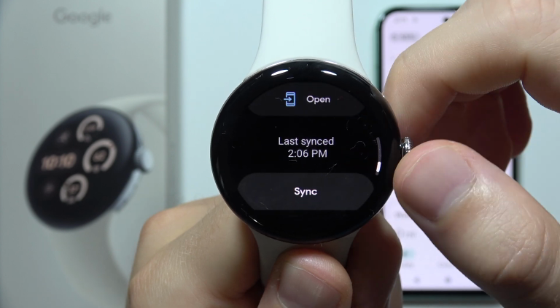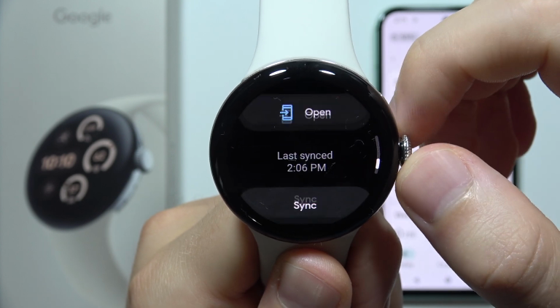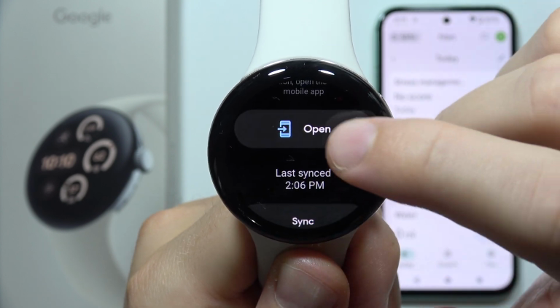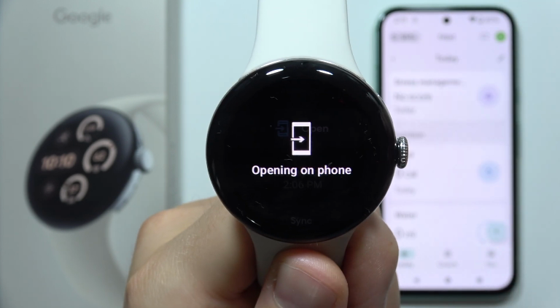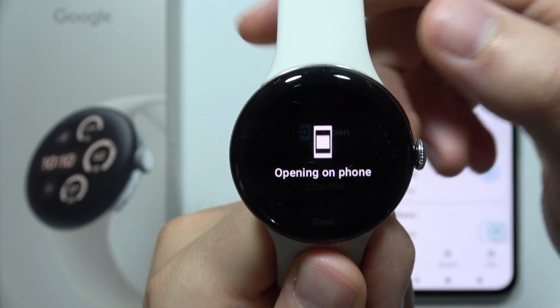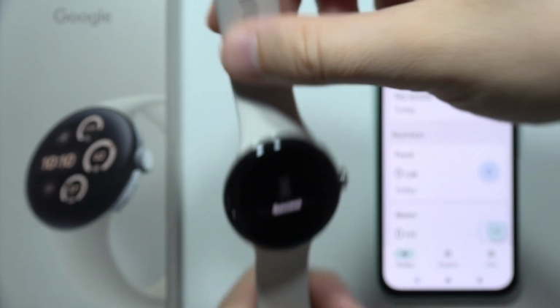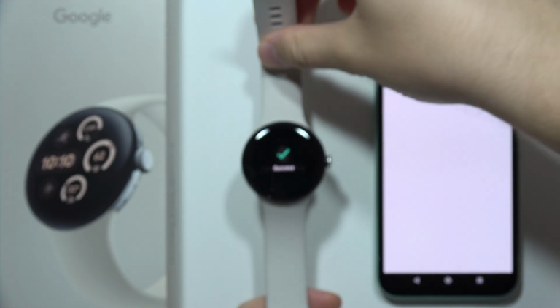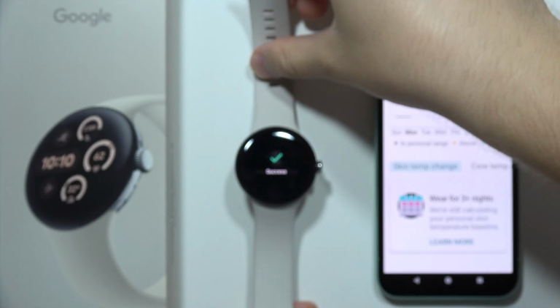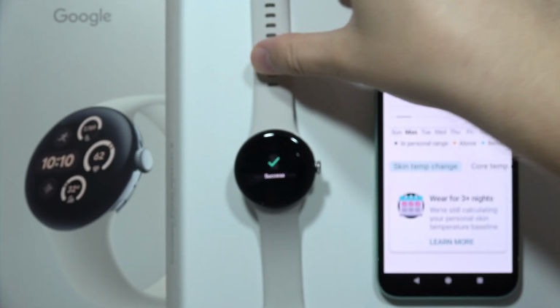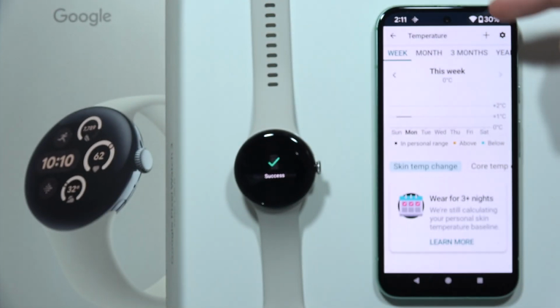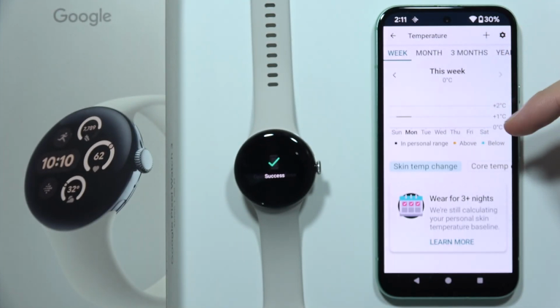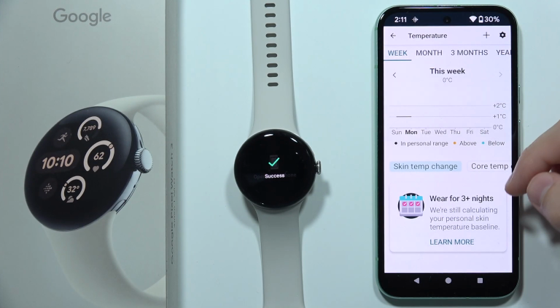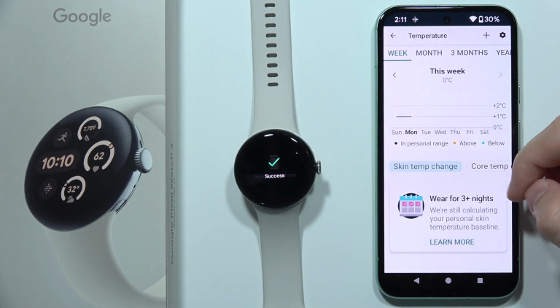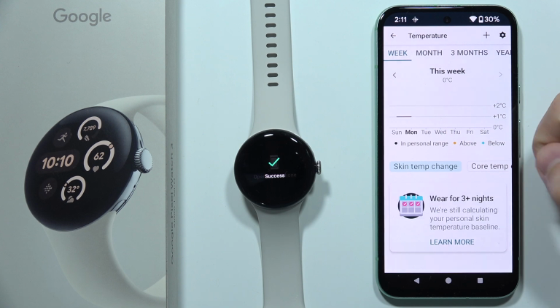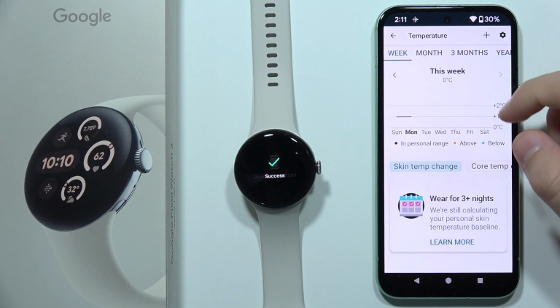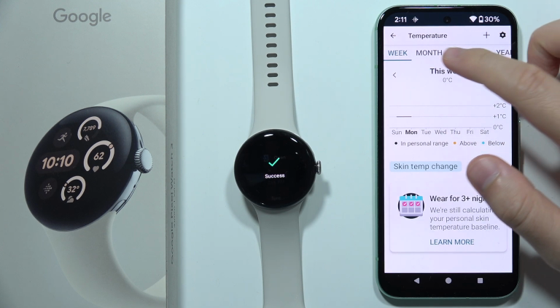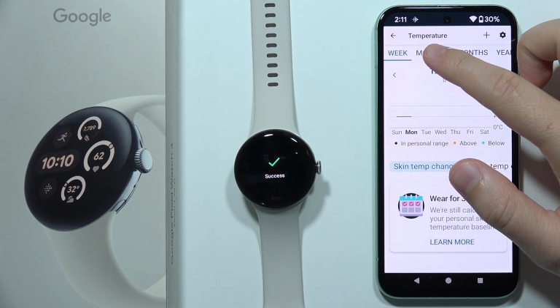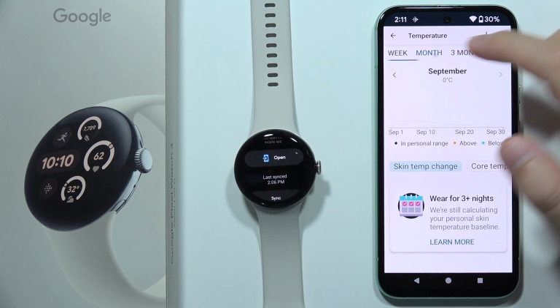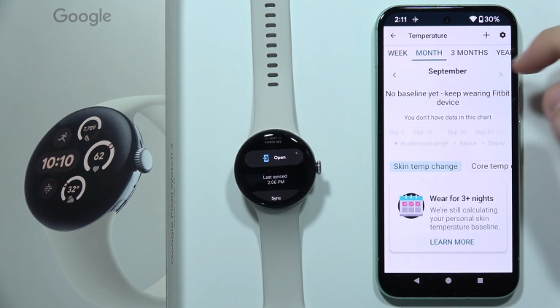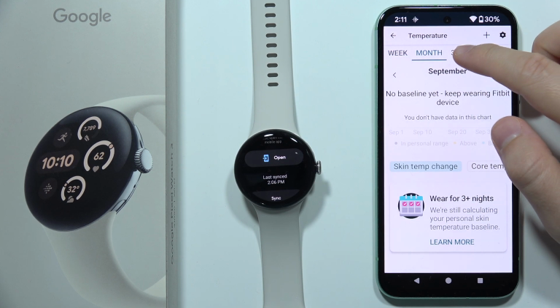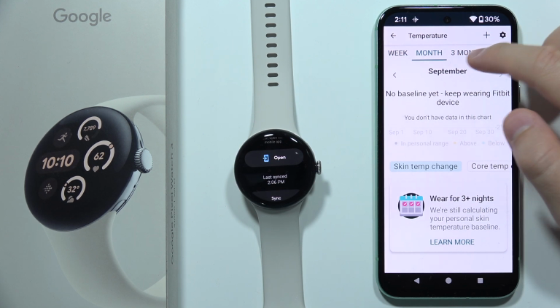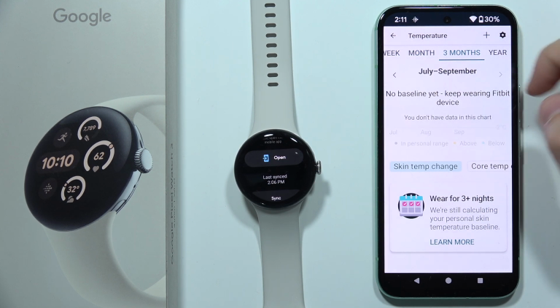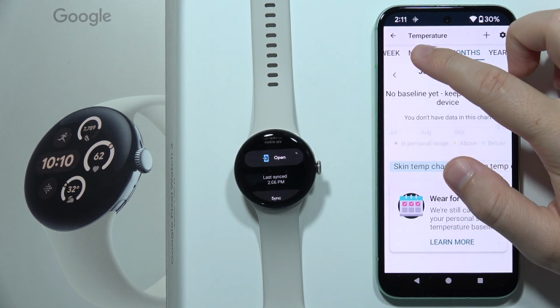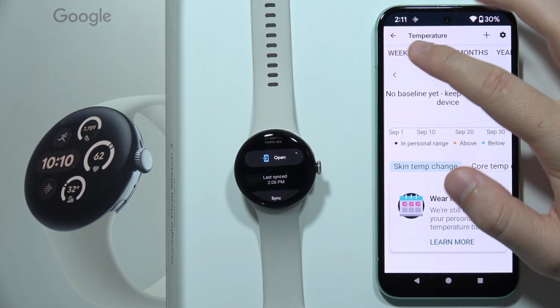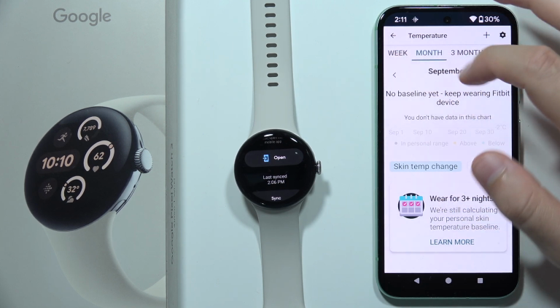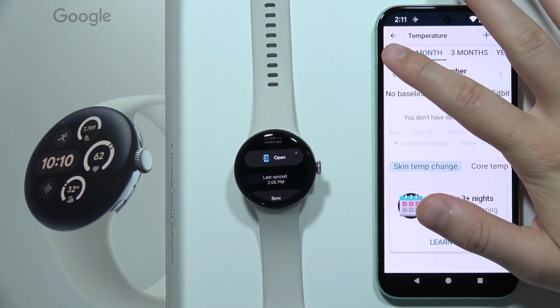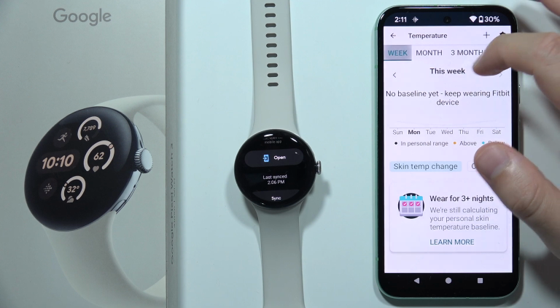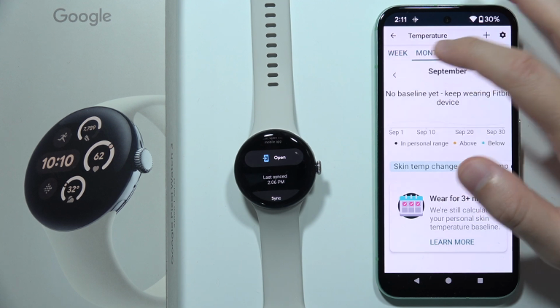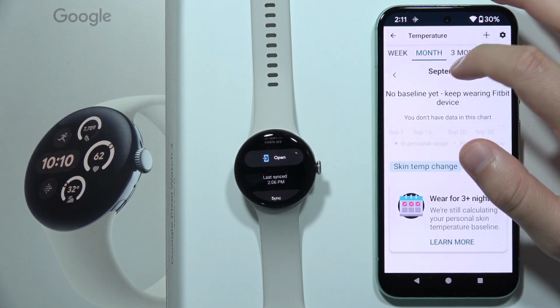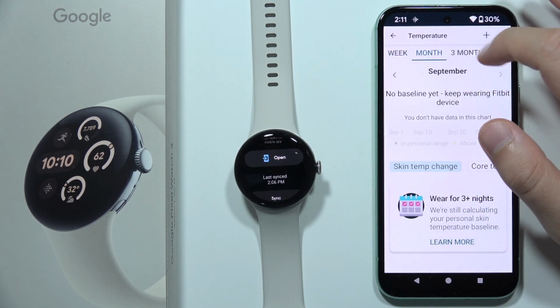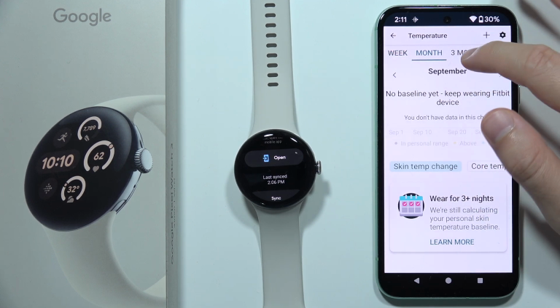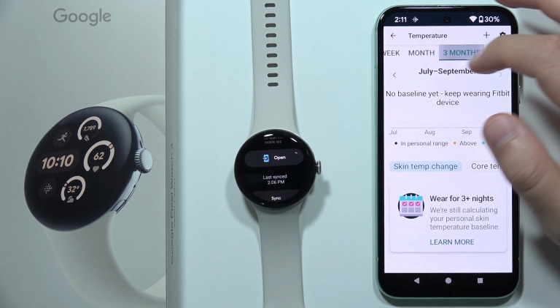When you click here, you'll be able to open this application on the phone. Here we can get insight into the temperature of our skin during sleep, and you can filter between different time stages like week, month, and three months.